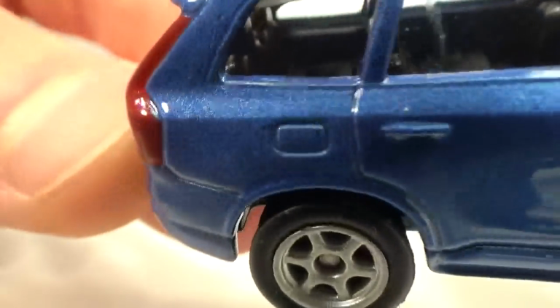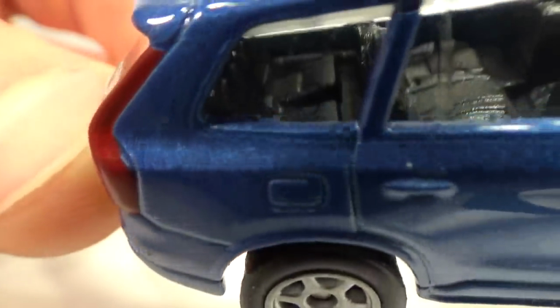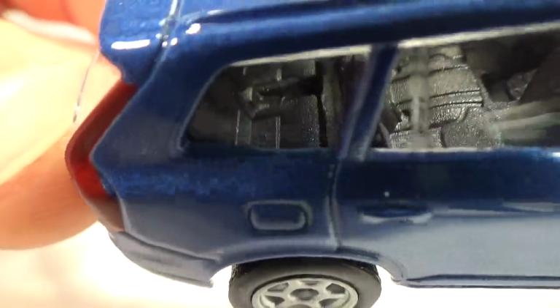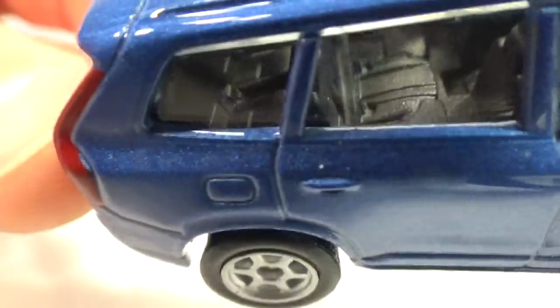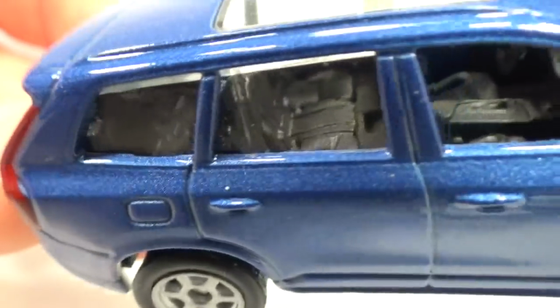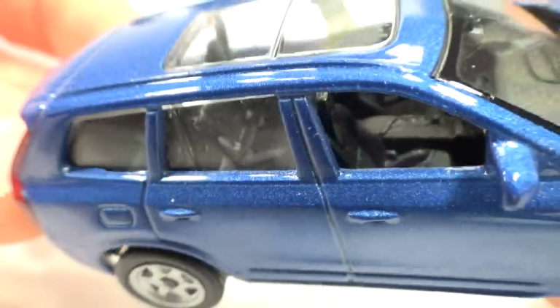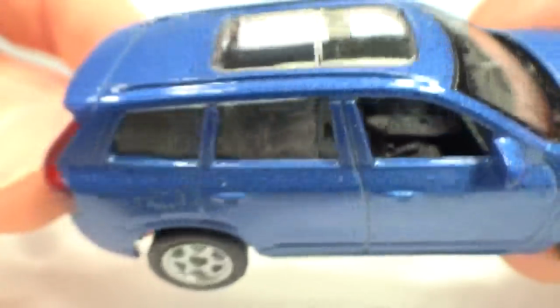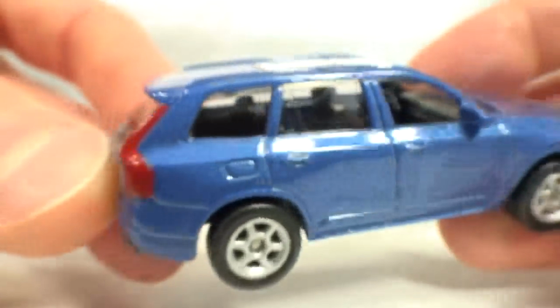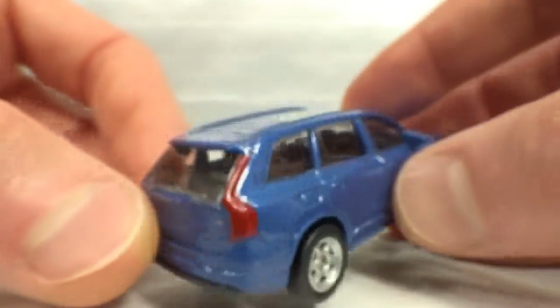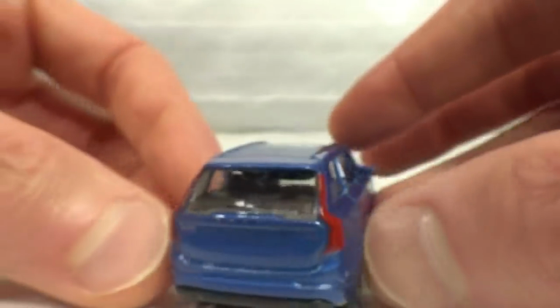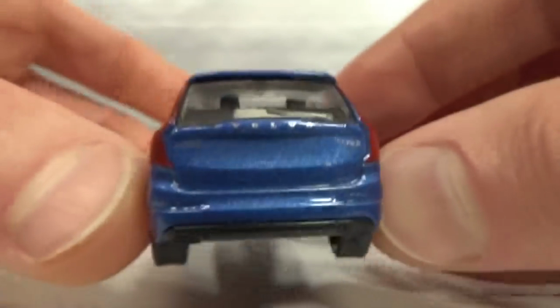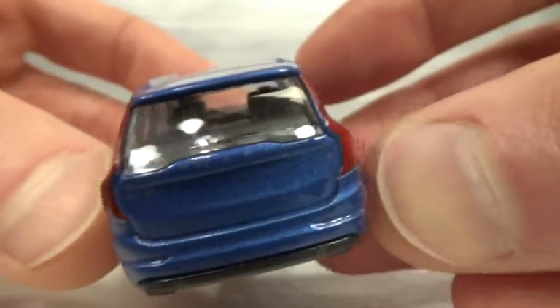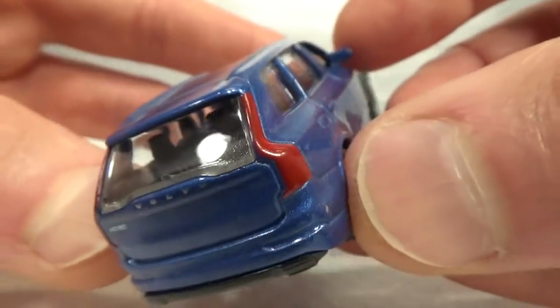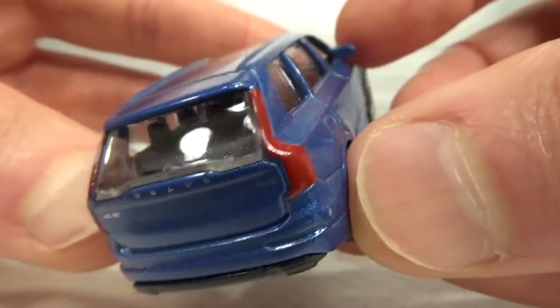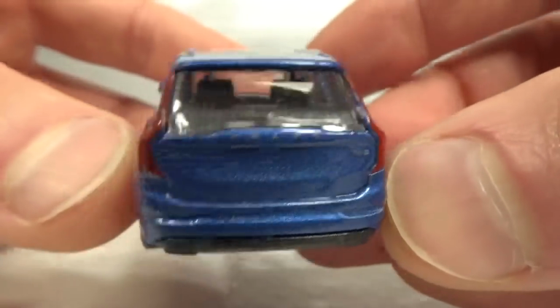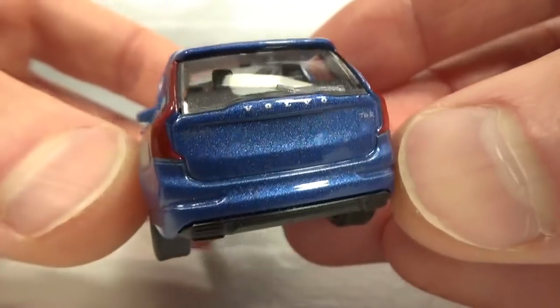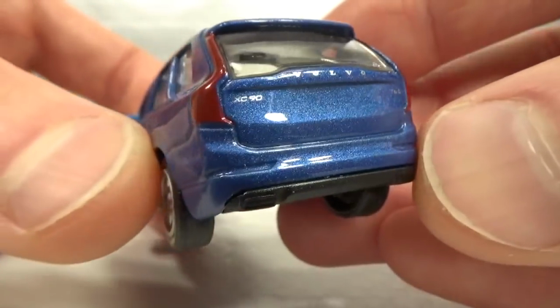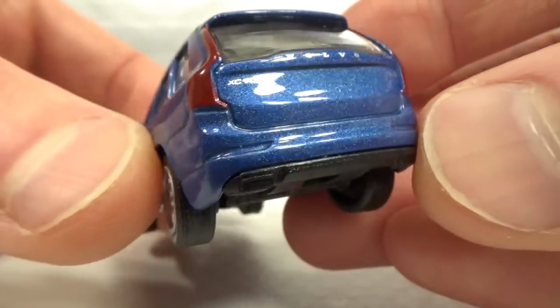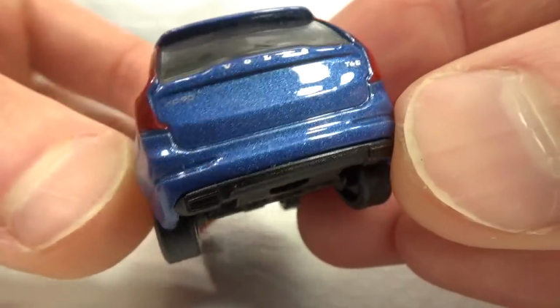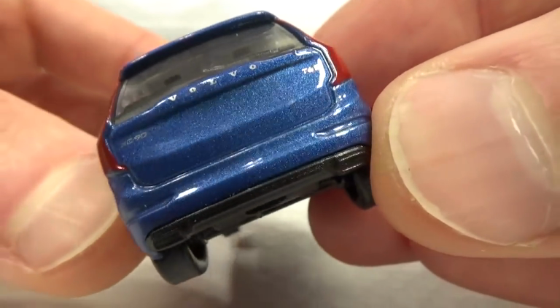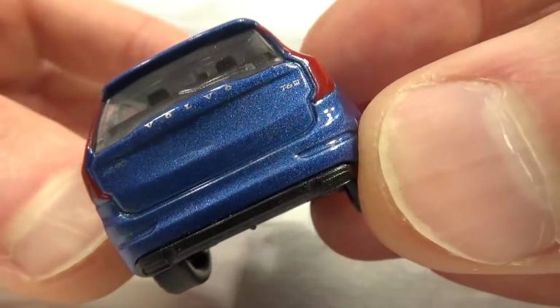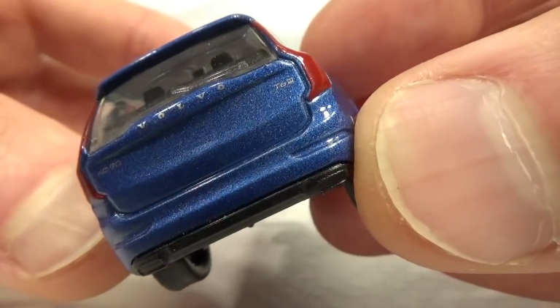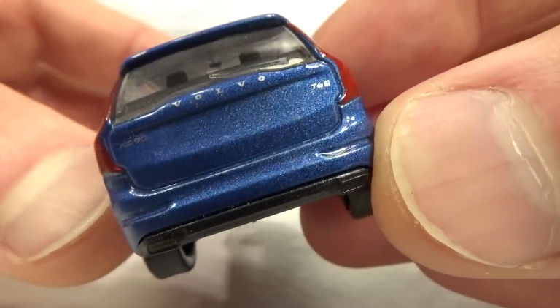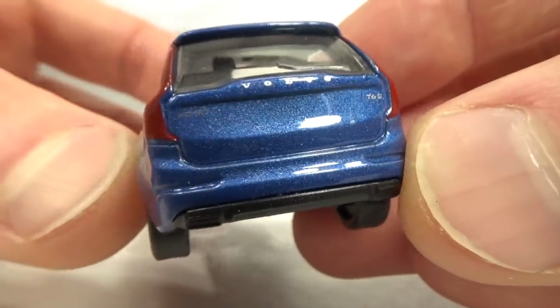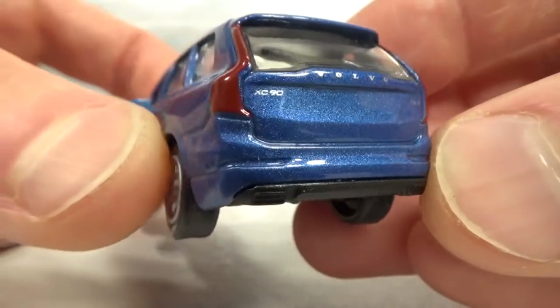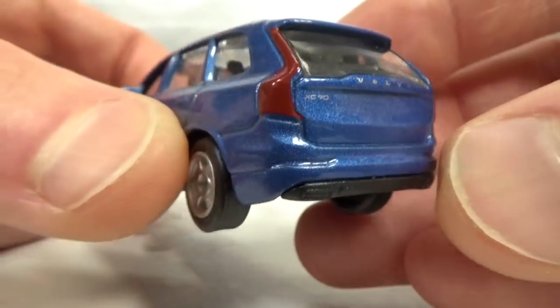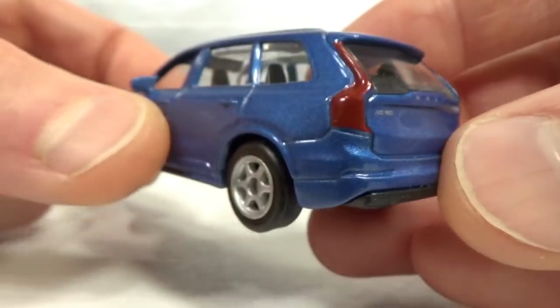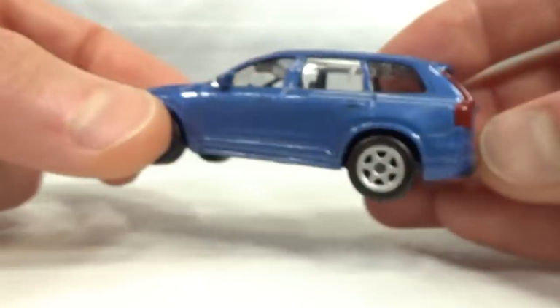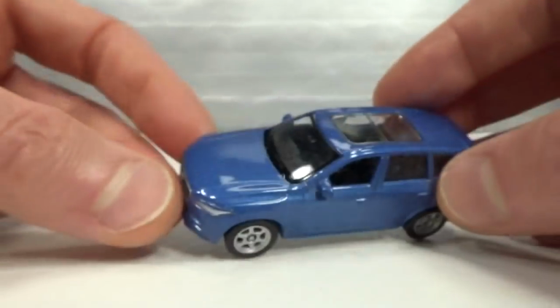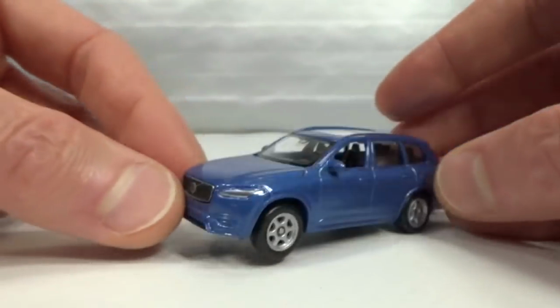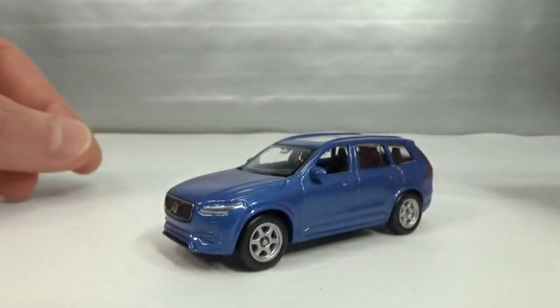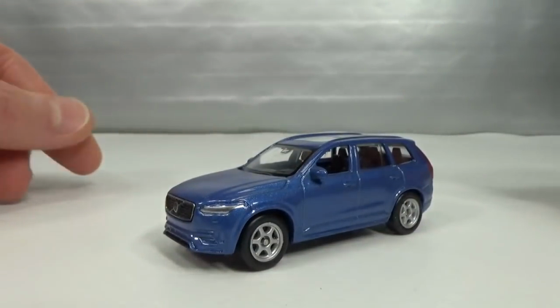It's got three rows of seats. In the back, tail lights, a Volvo name and badging. This is a T6 — very nice model.